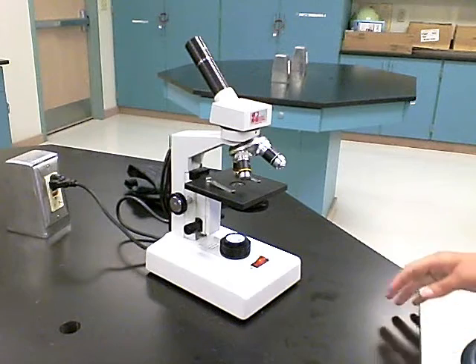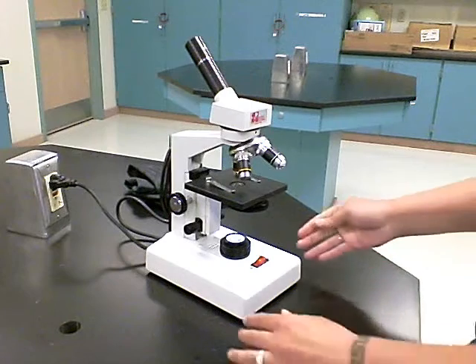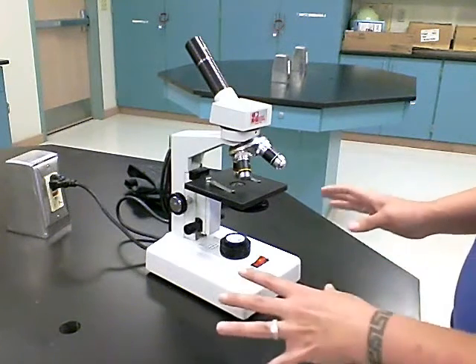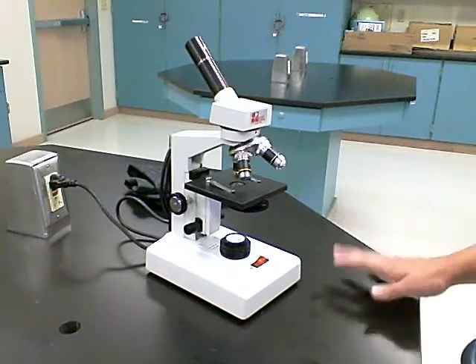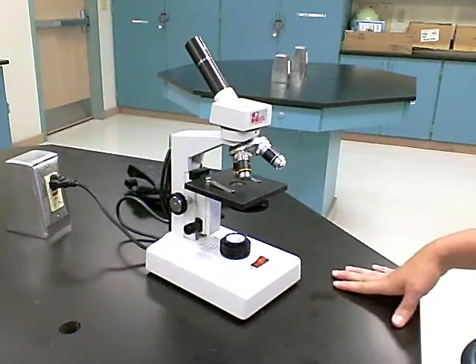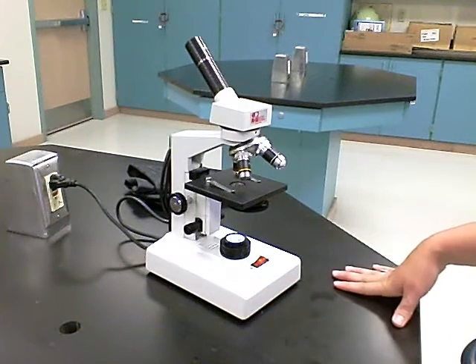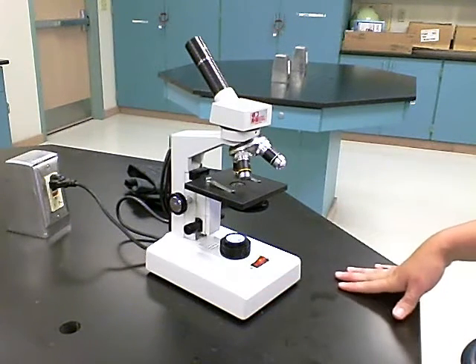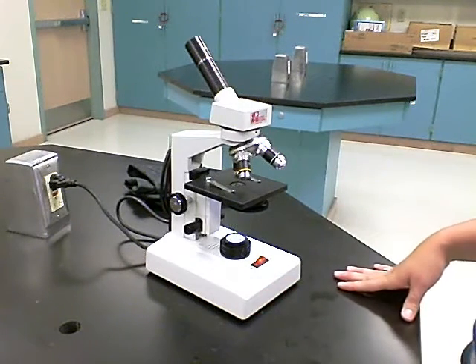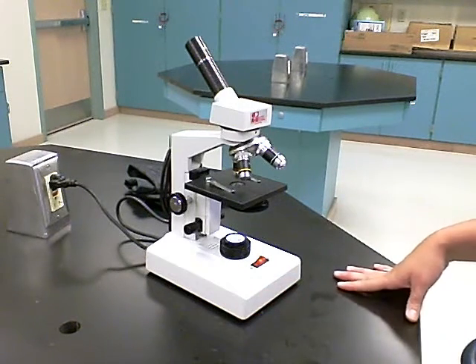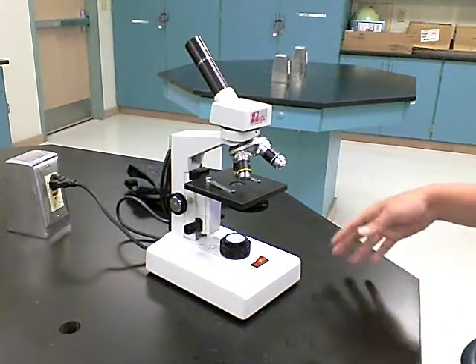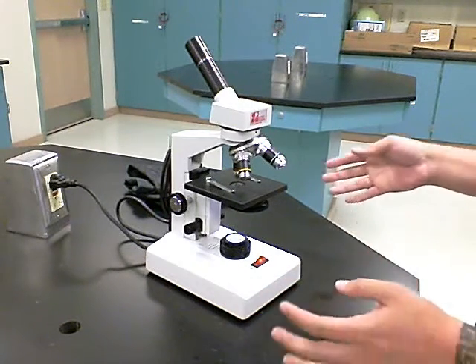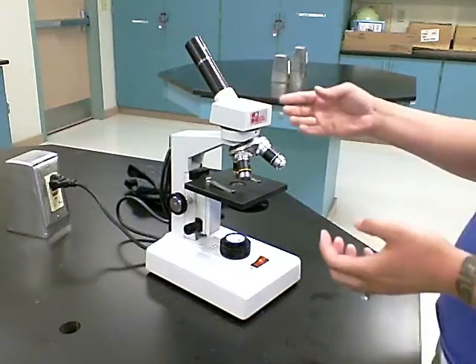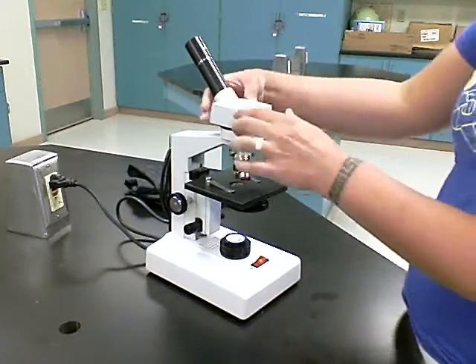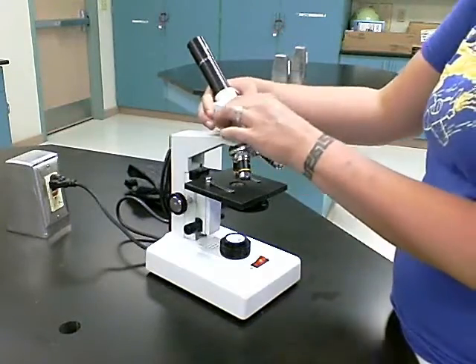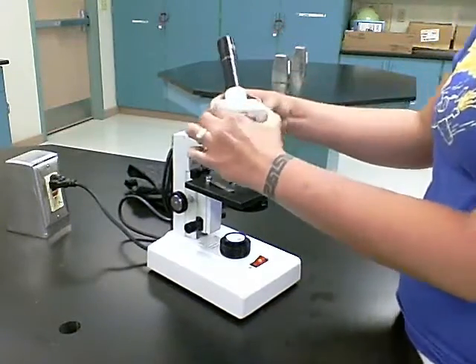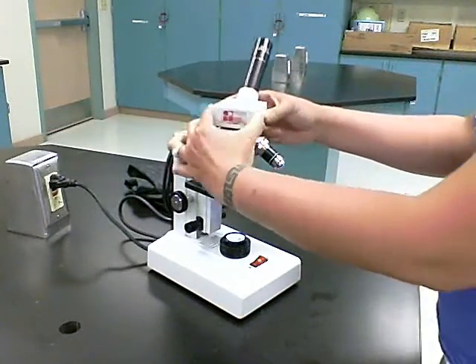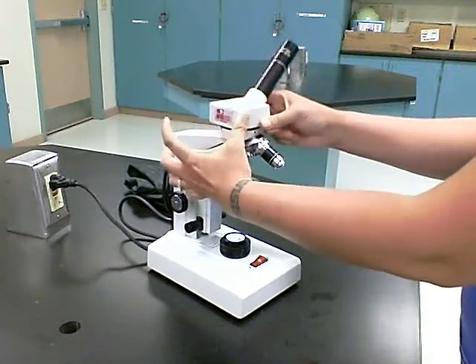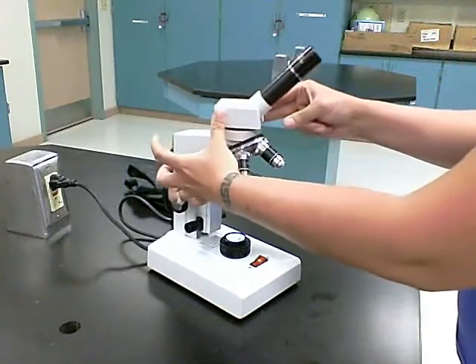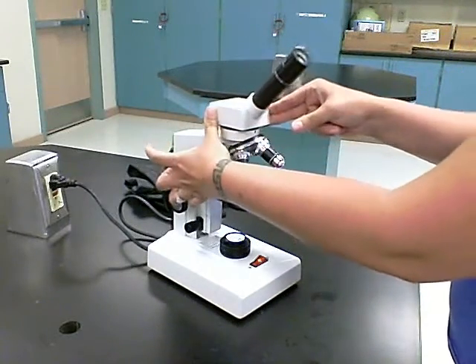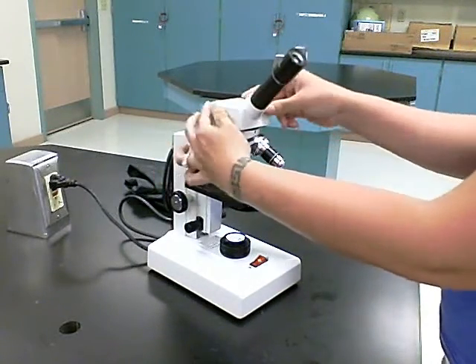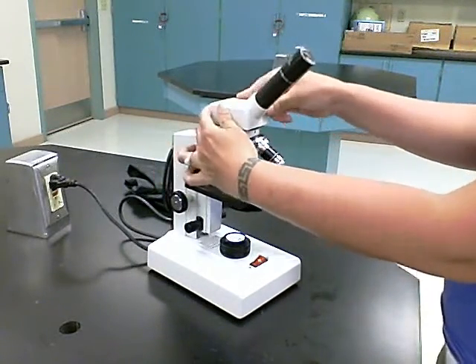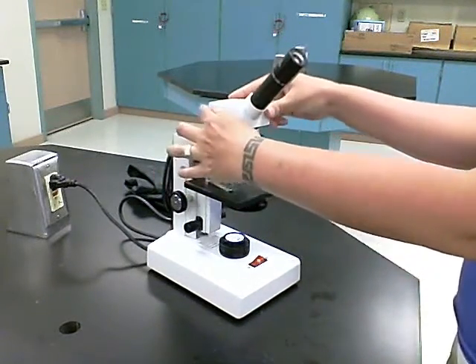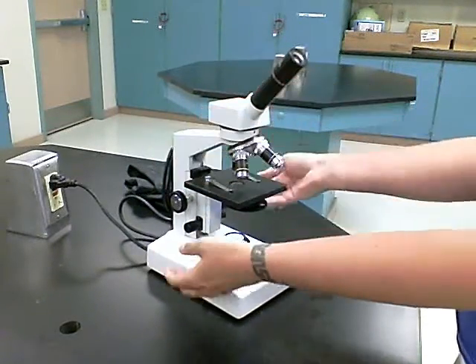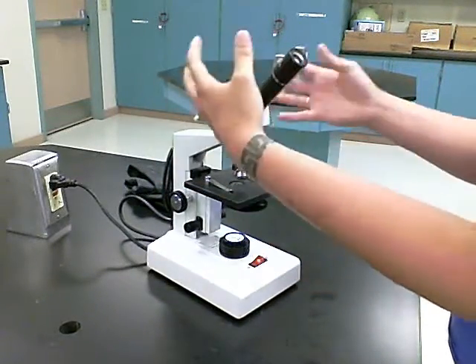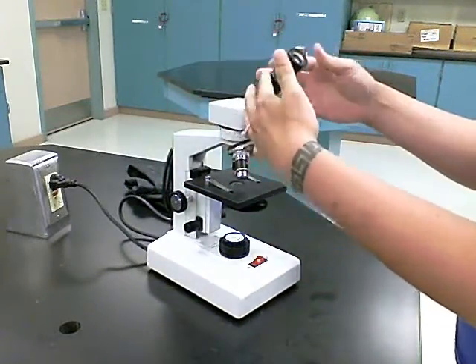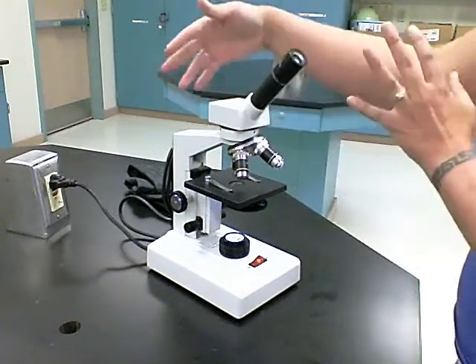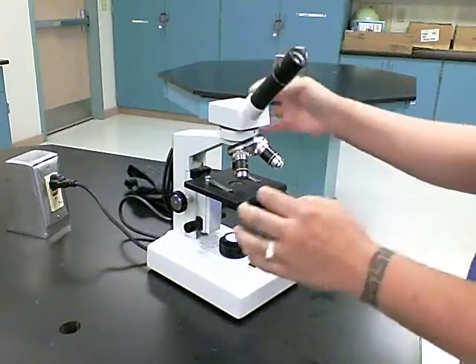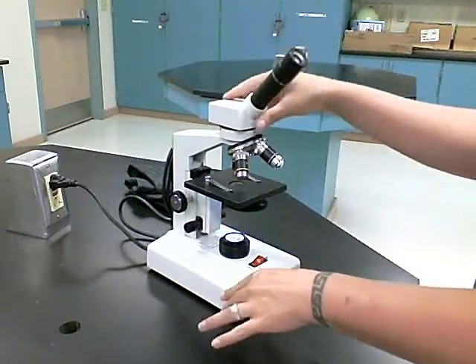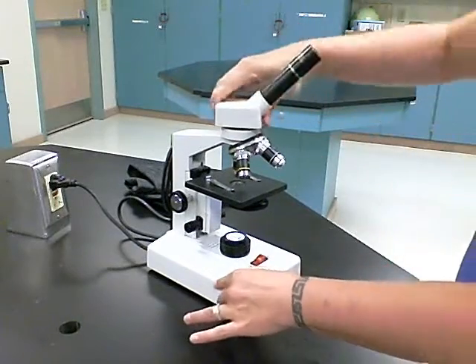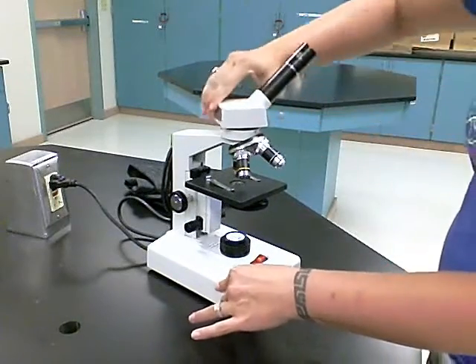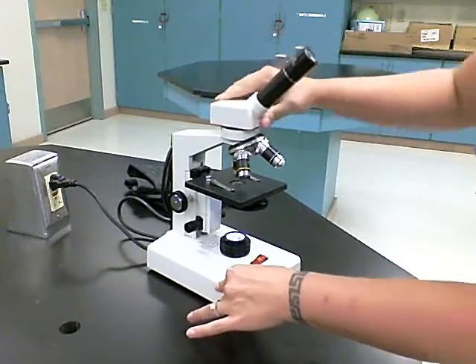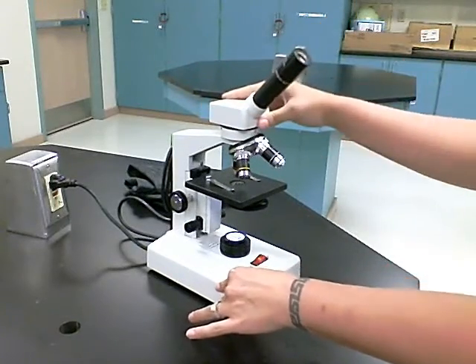Whenever you're ready to bring a slide into view, the first thing you want to do is rotate the ocular lens around so that you can have it in front of you, instead of having to view it from behind.